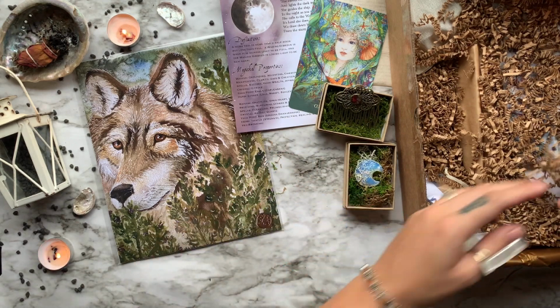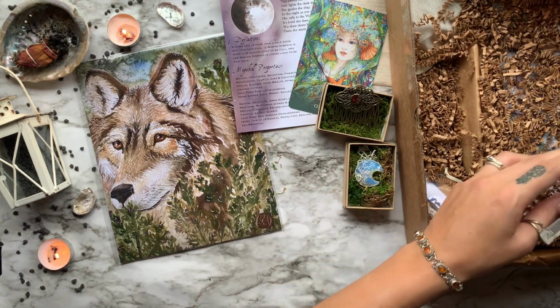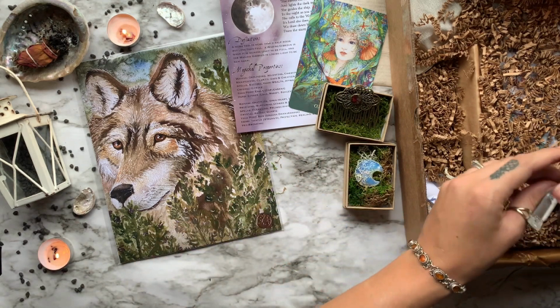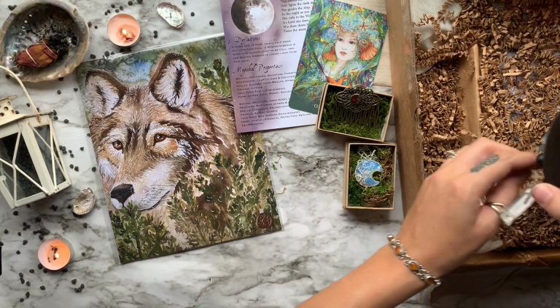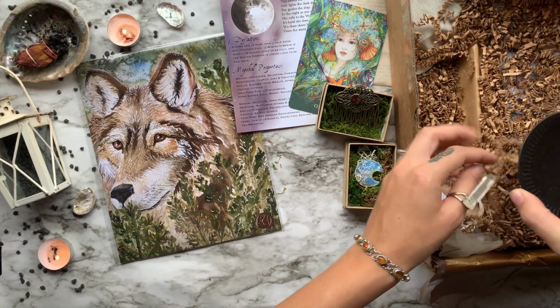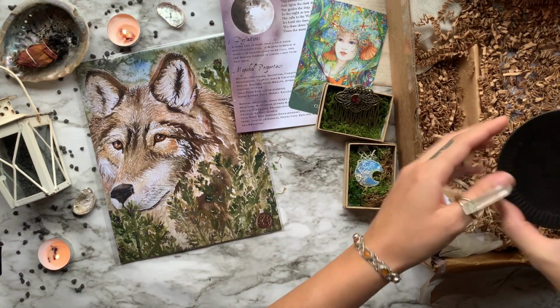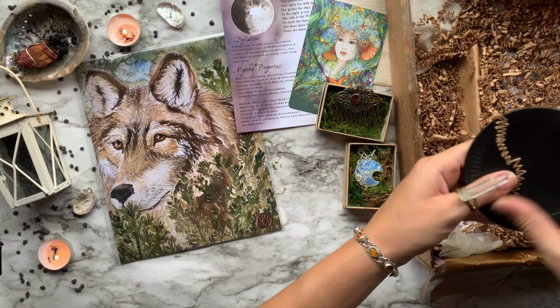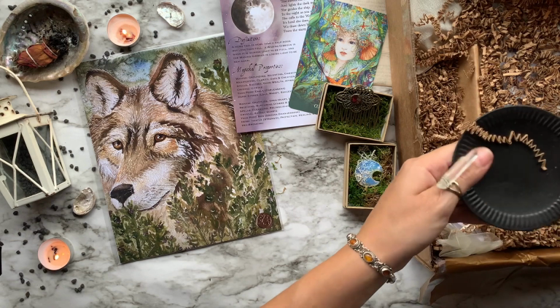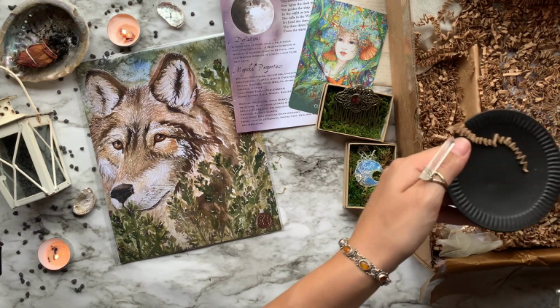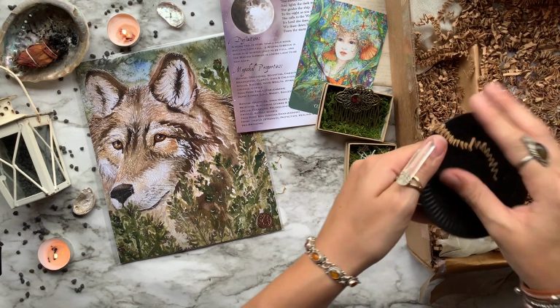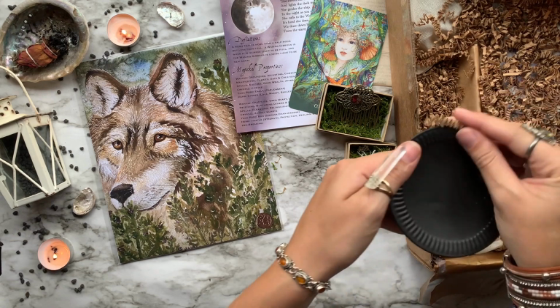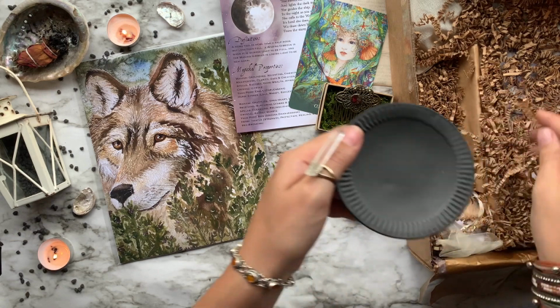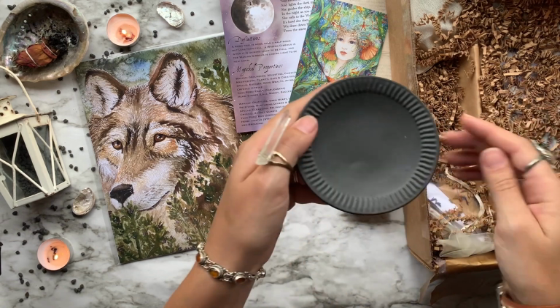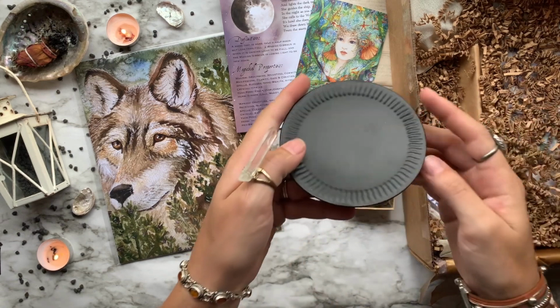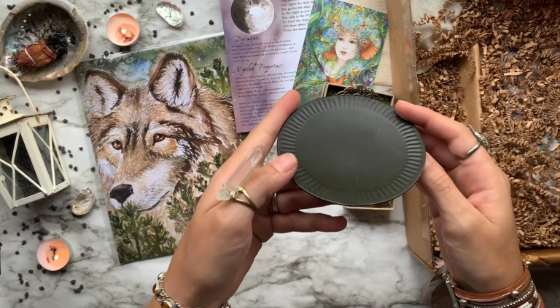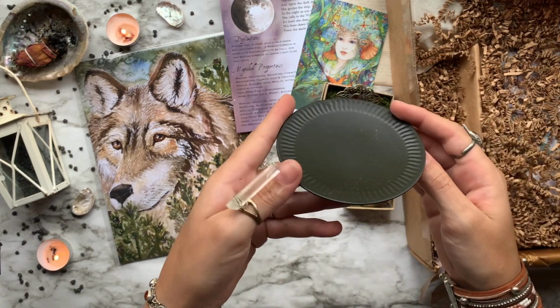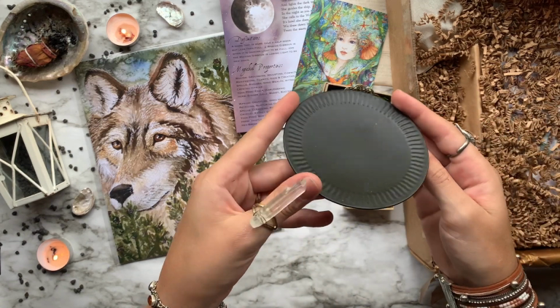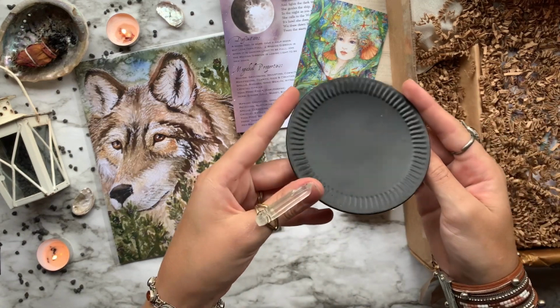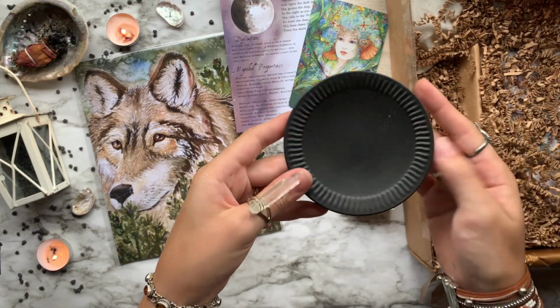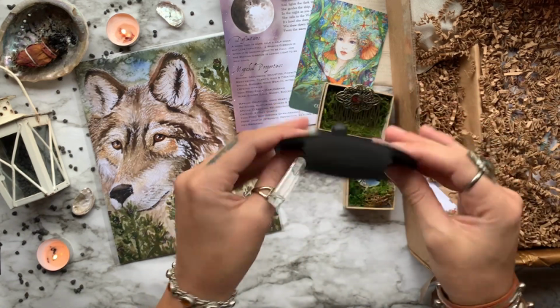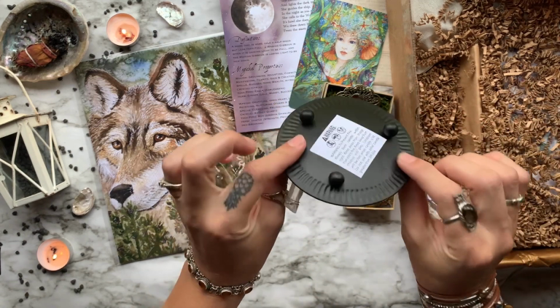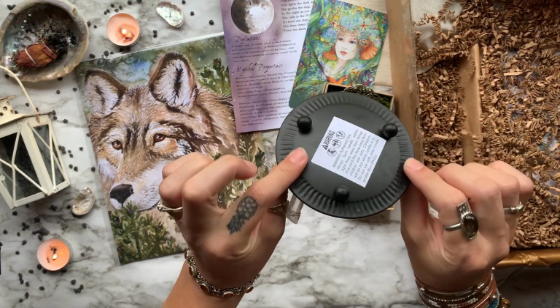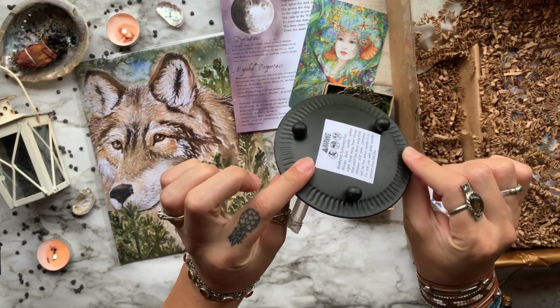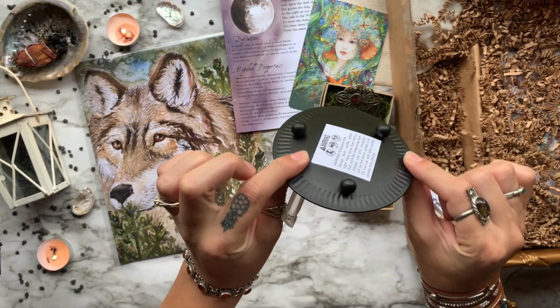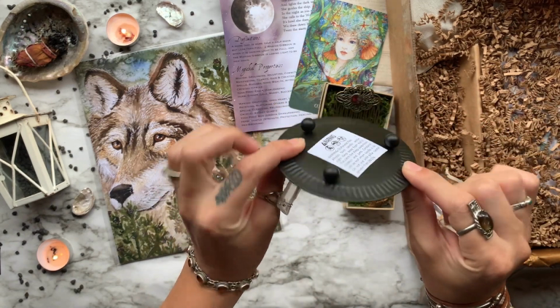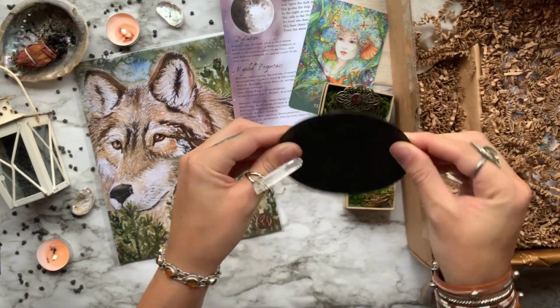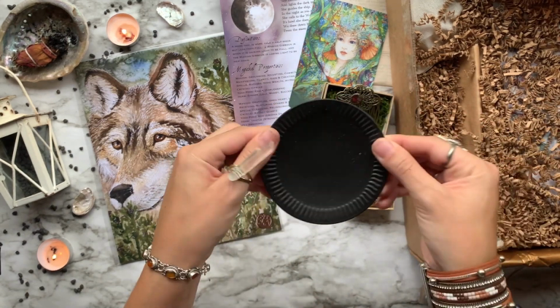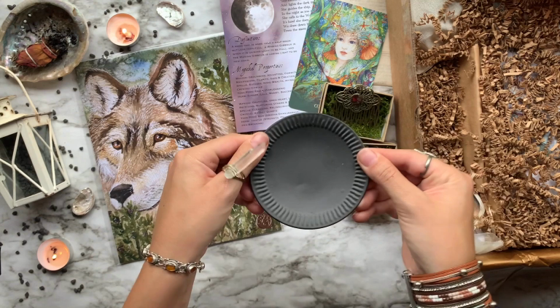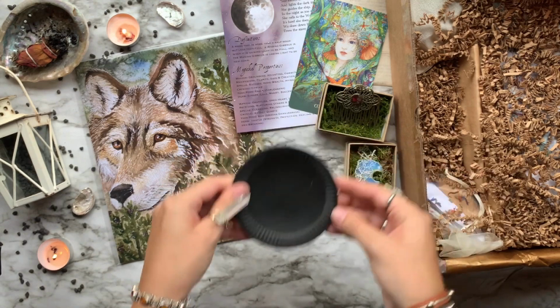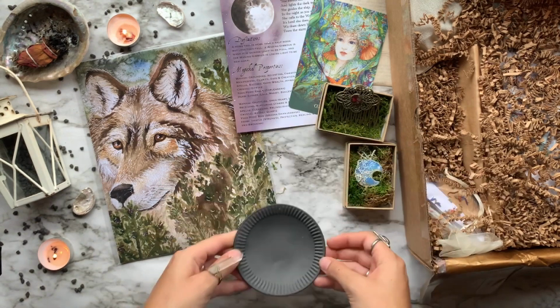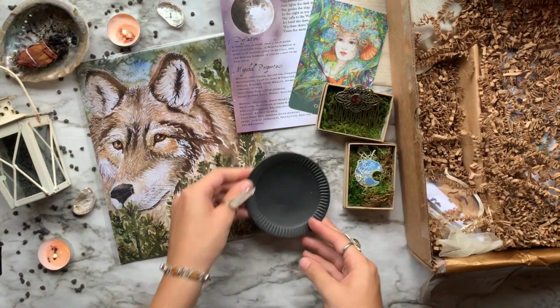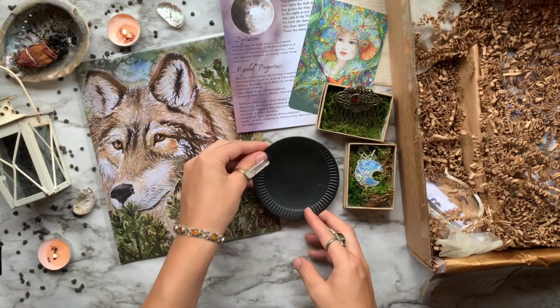Coming up next we have a black metal burning plate, perfect for any candles or for resting our smudge sticks on top of.